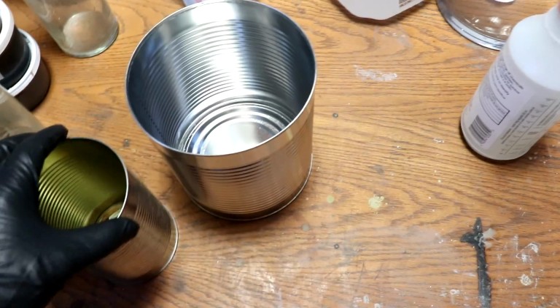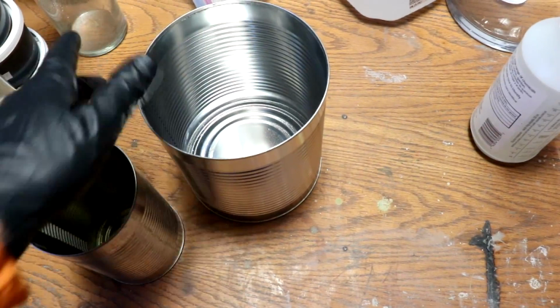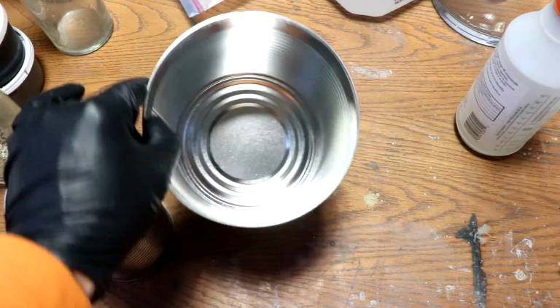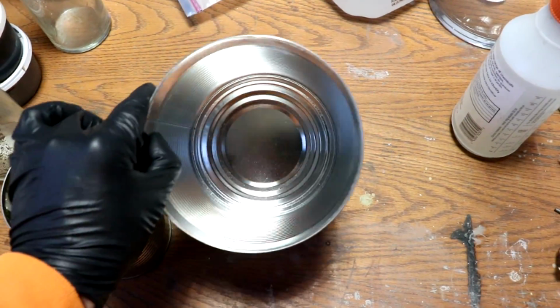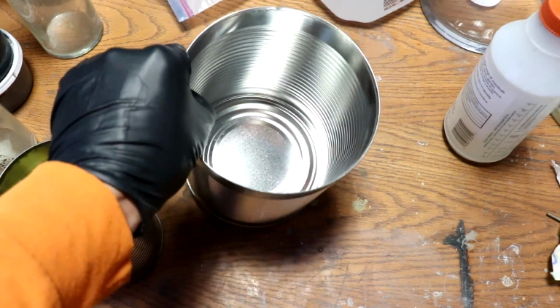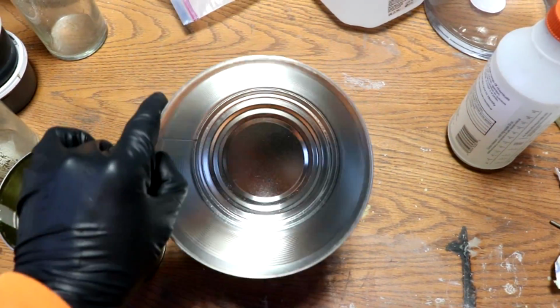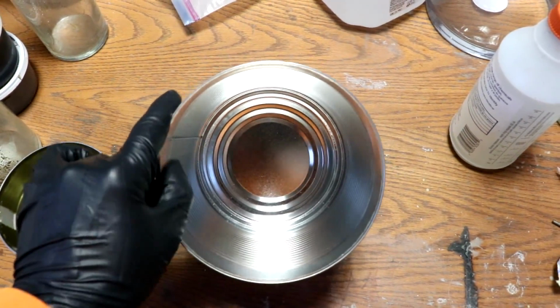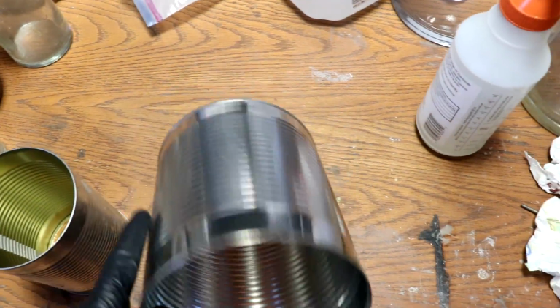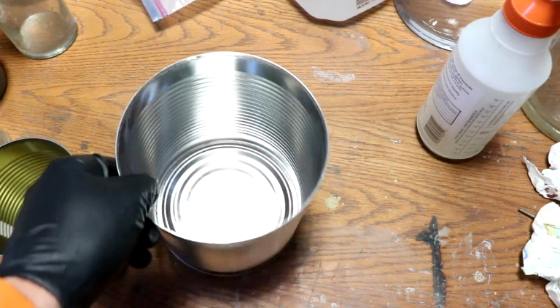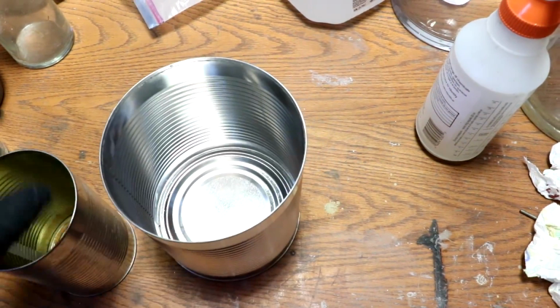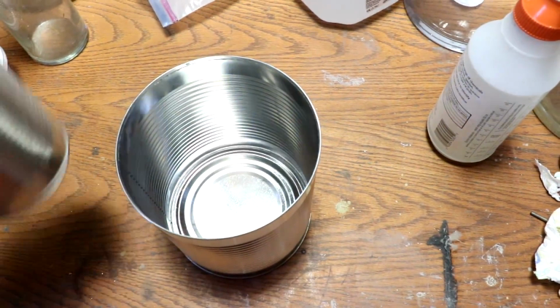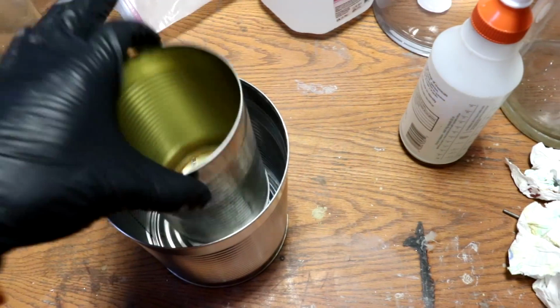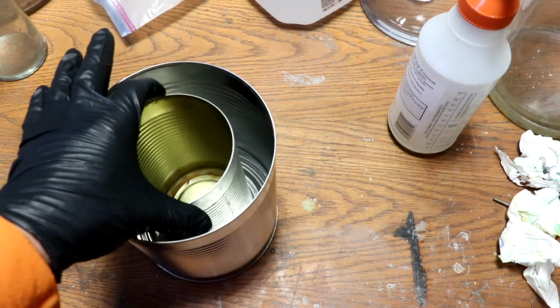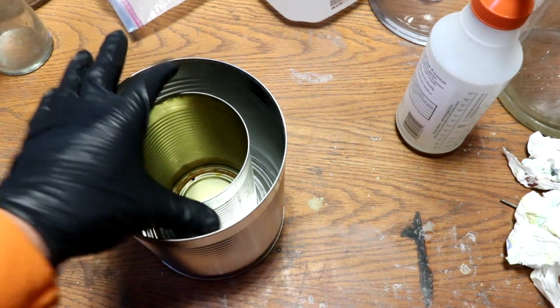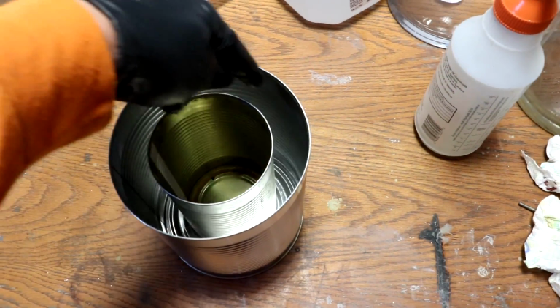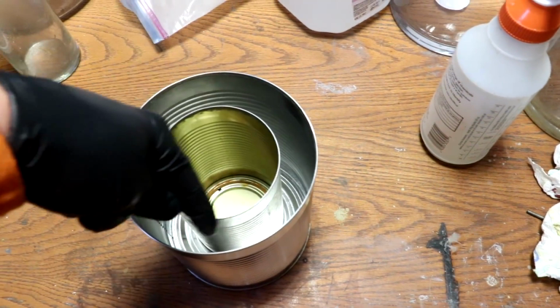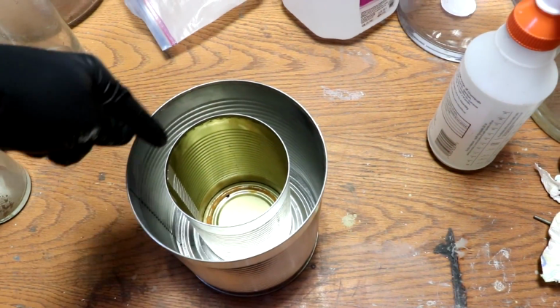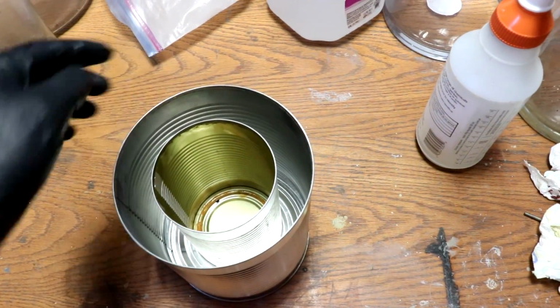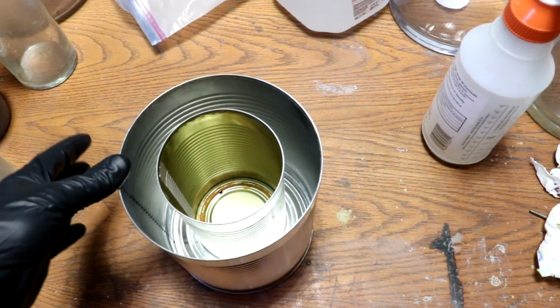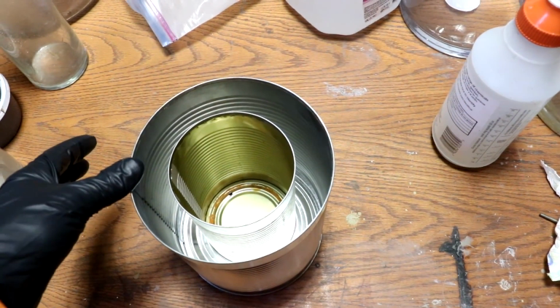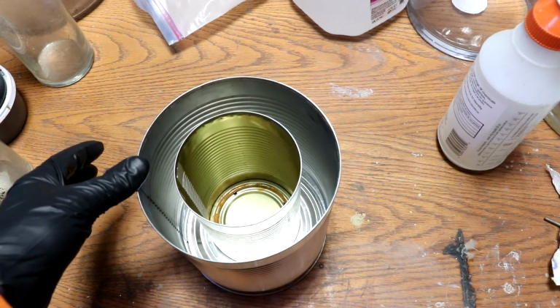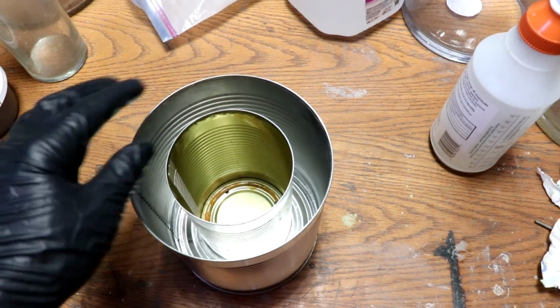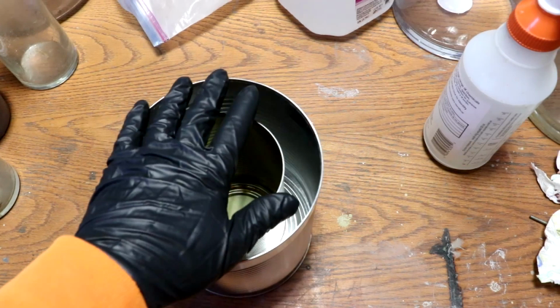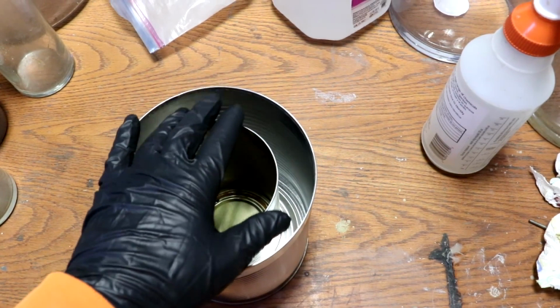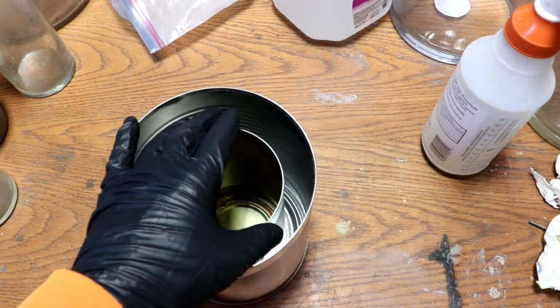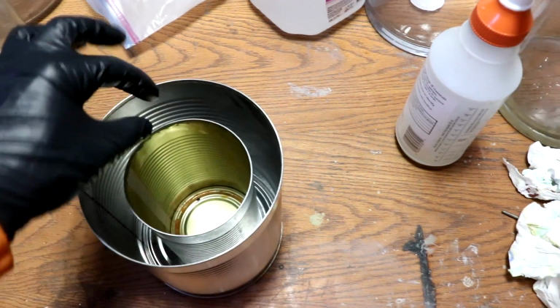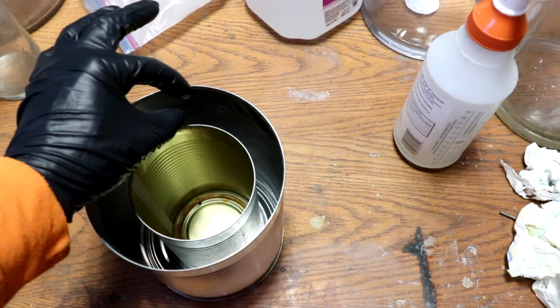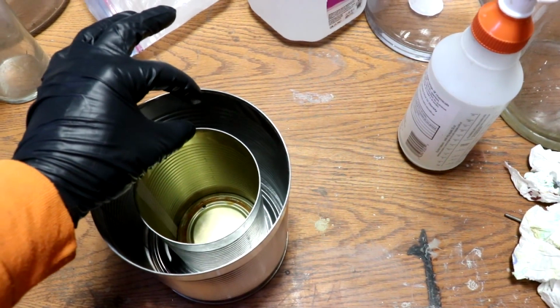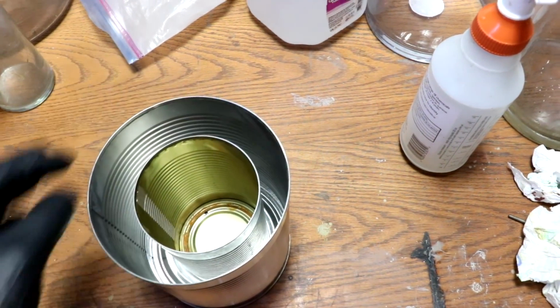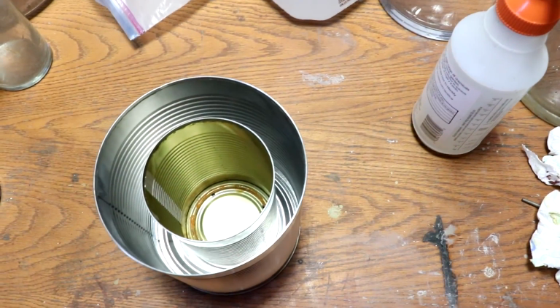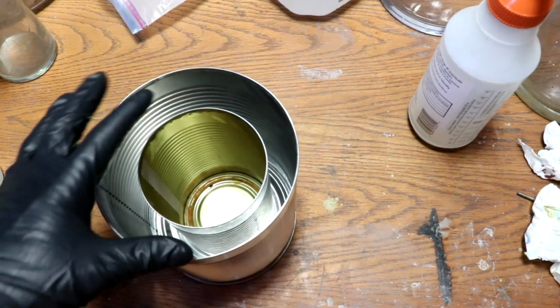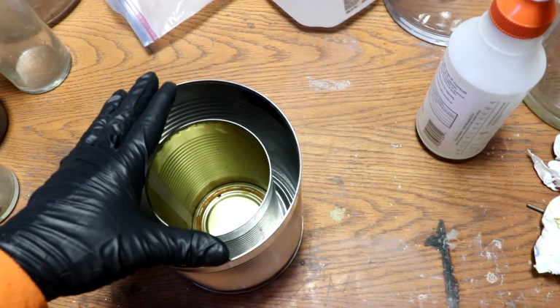You can see I've got a couple of cans here. I'm going to be putting one inside the other and filling the space around it with liquid lead, which will solidify into almost an inner shielding there.